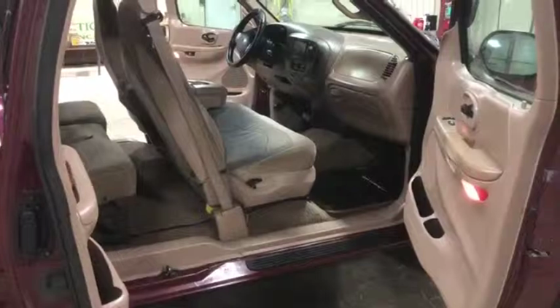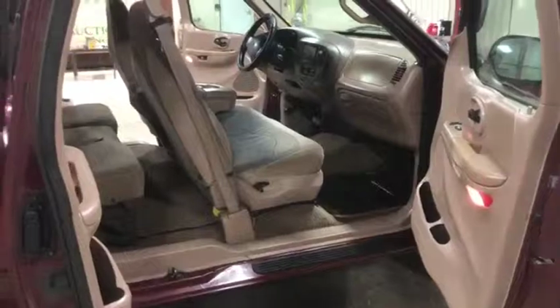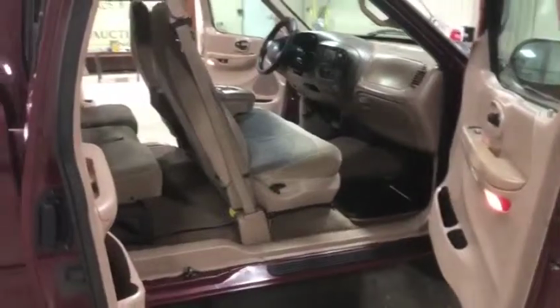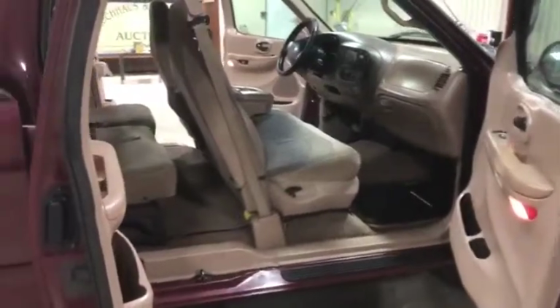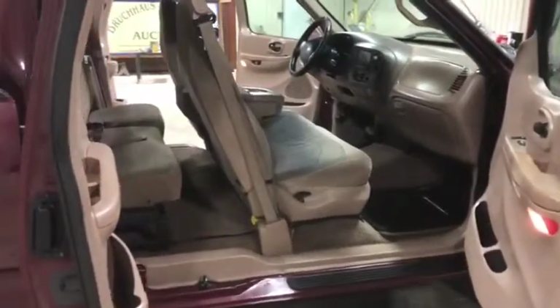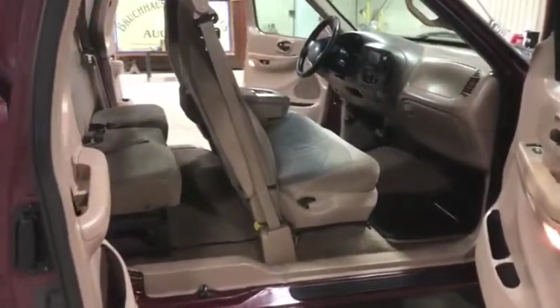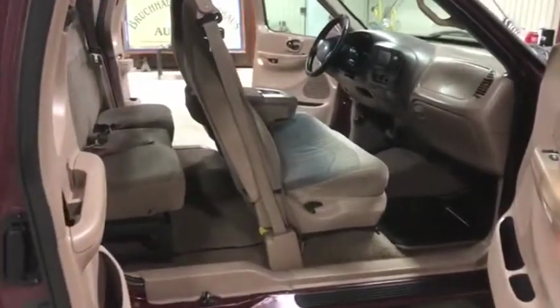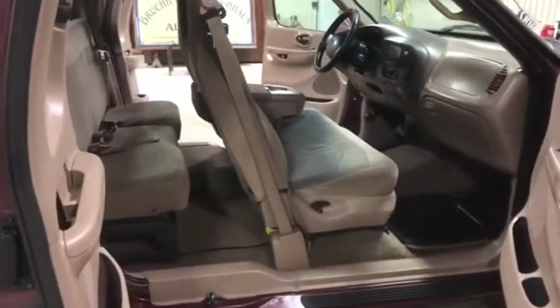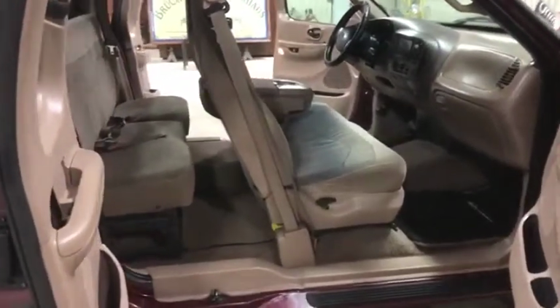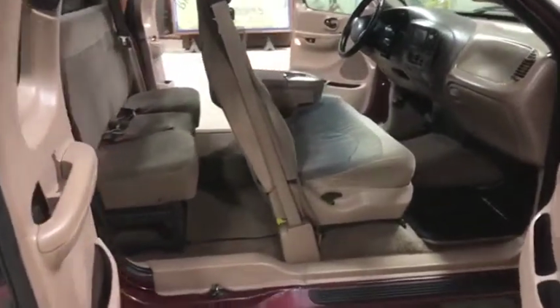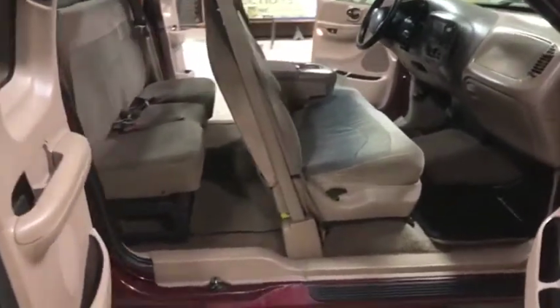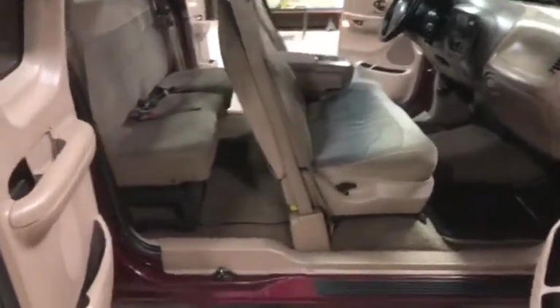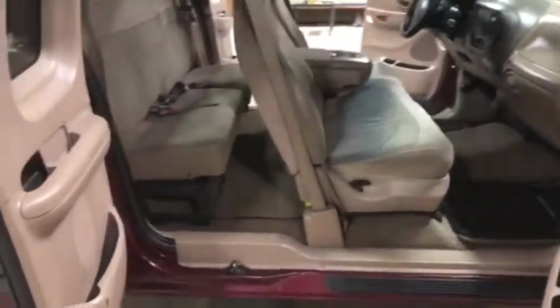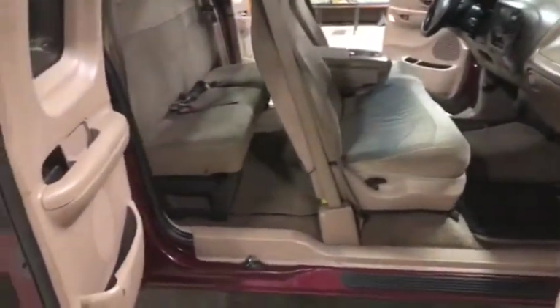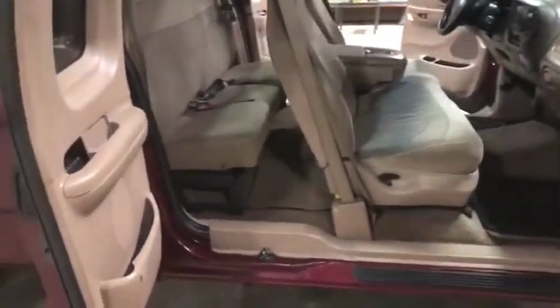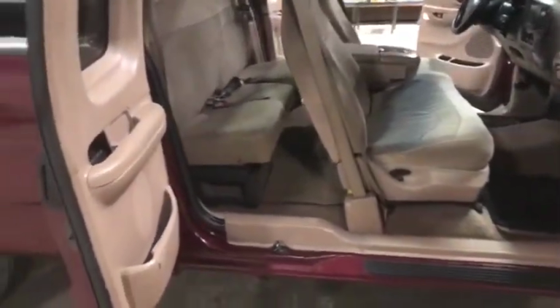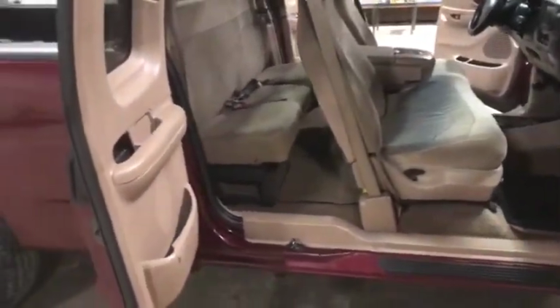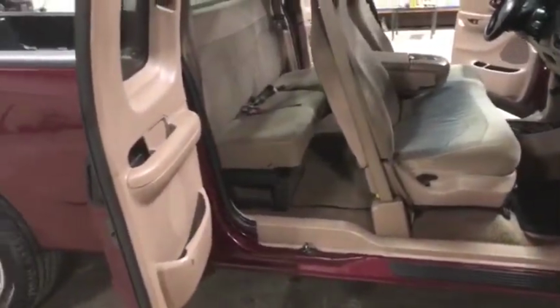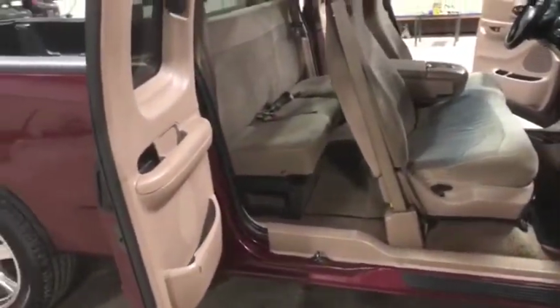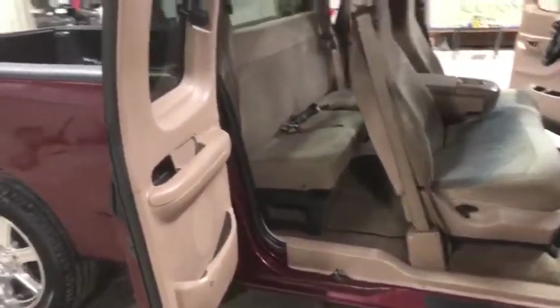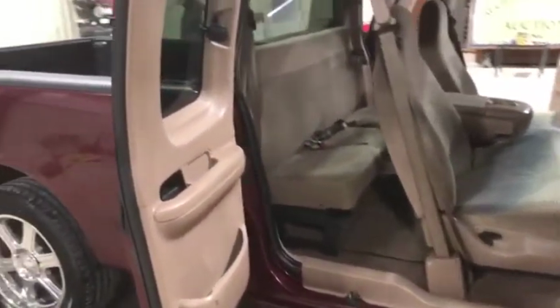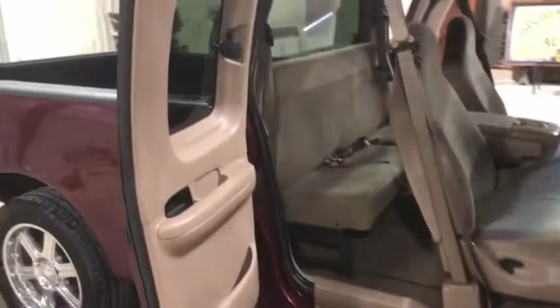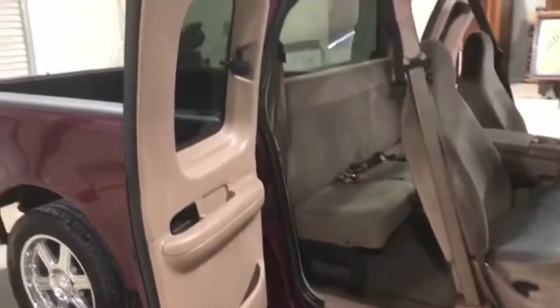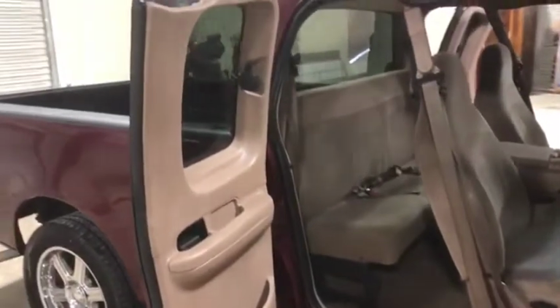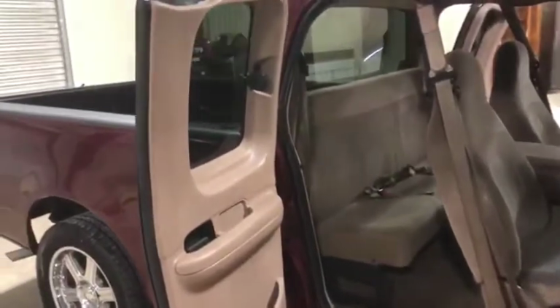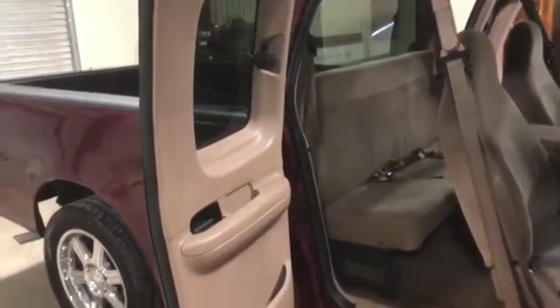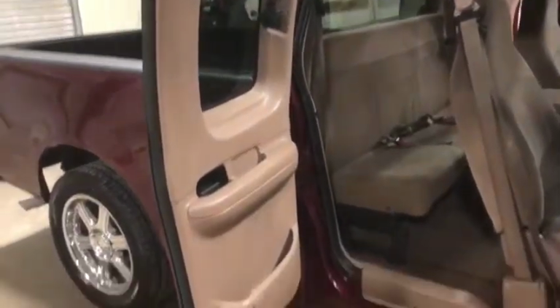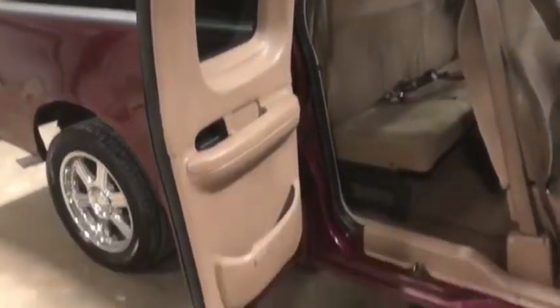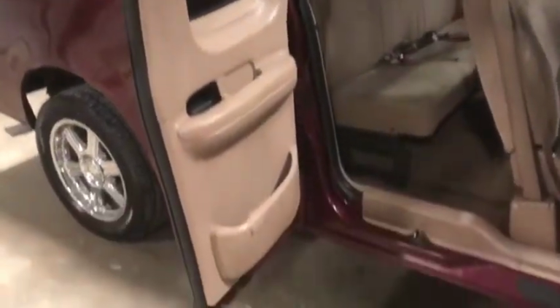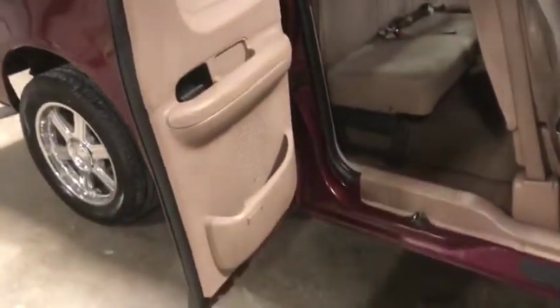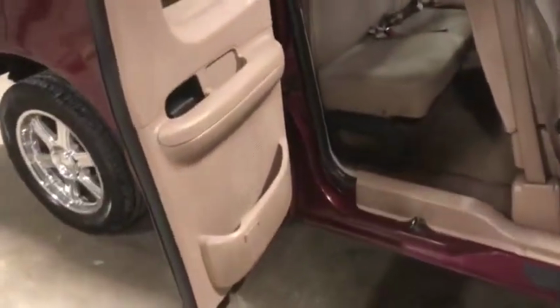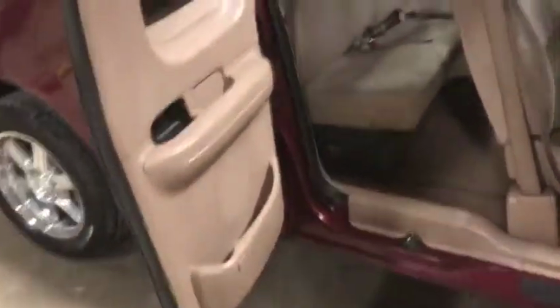I'm doing our interior walk-around video on the passenger side of this 1999 Ford F-150. Here is your rear passenger door panel. As you can see, it's in great shape, no major issues.